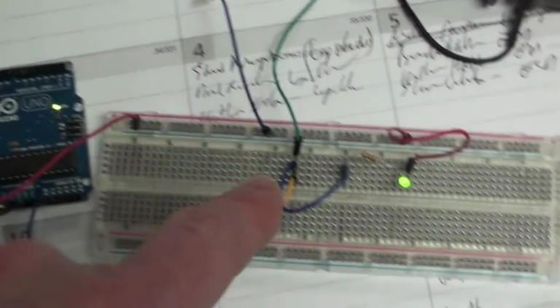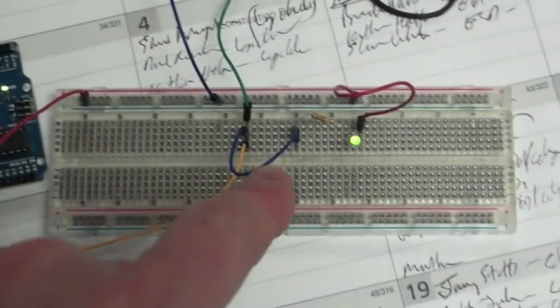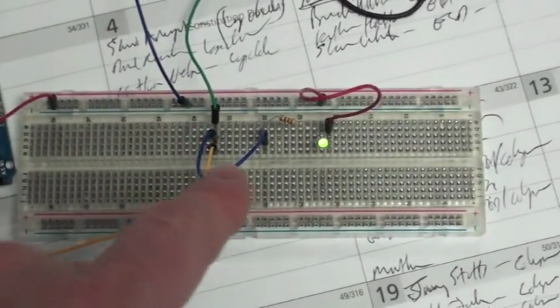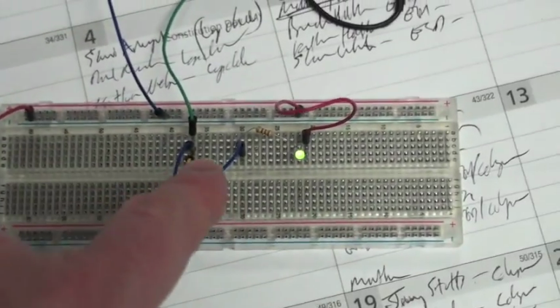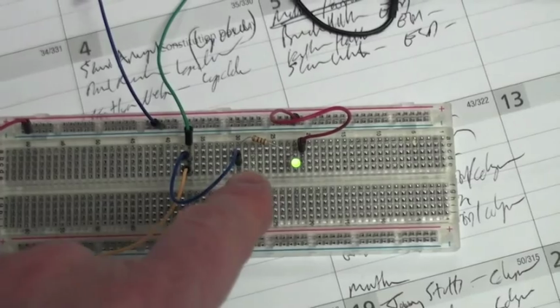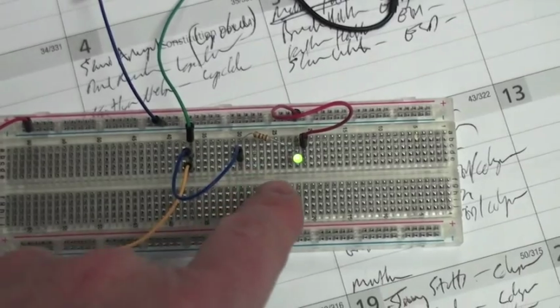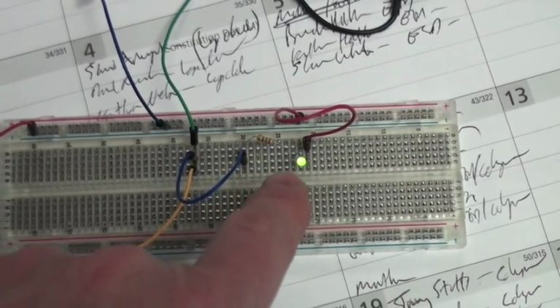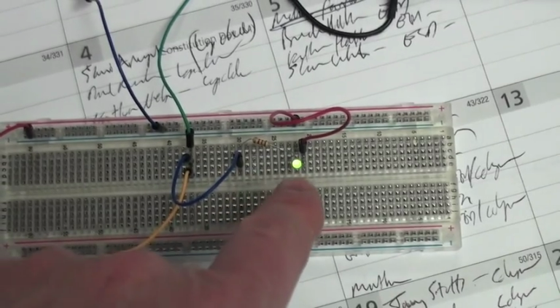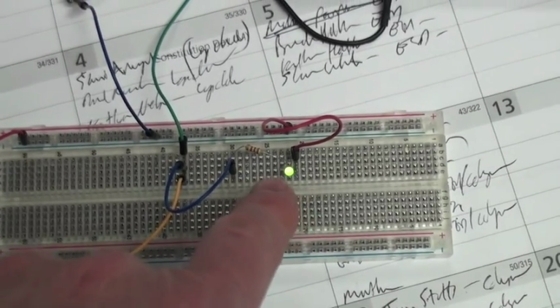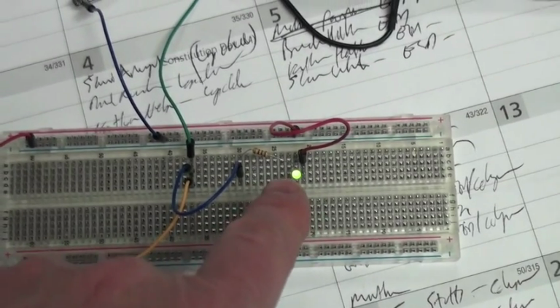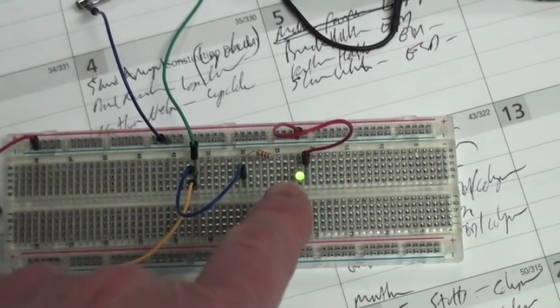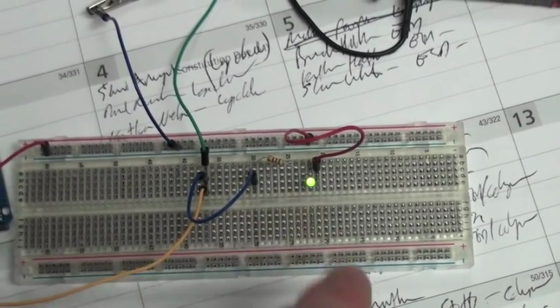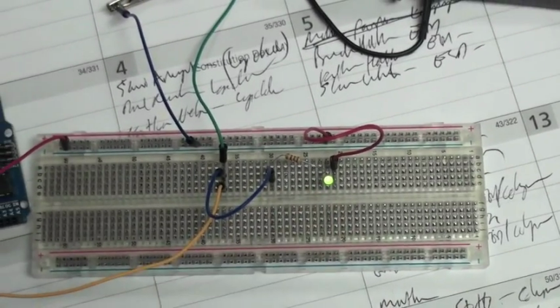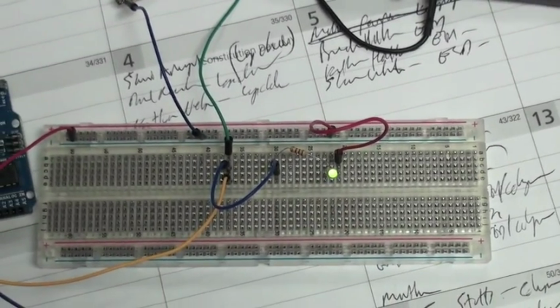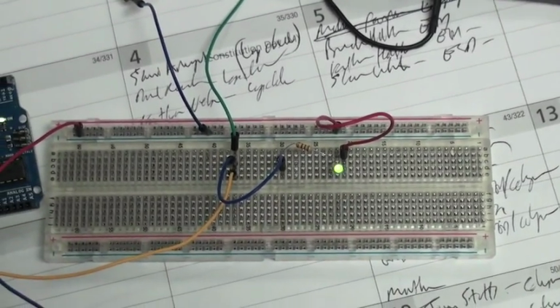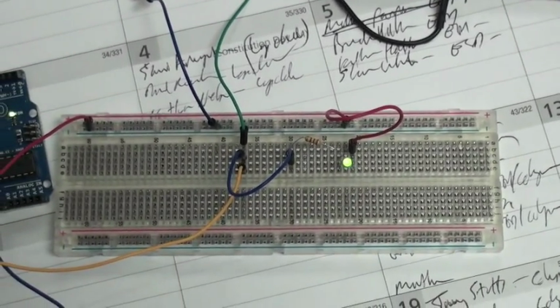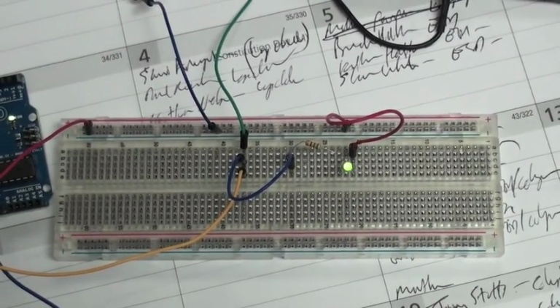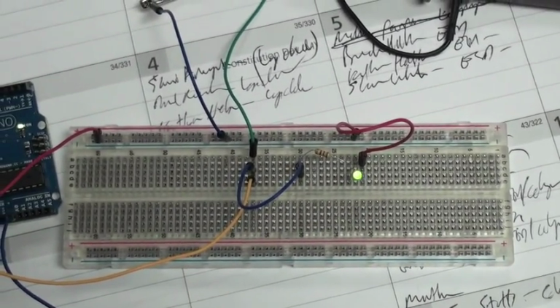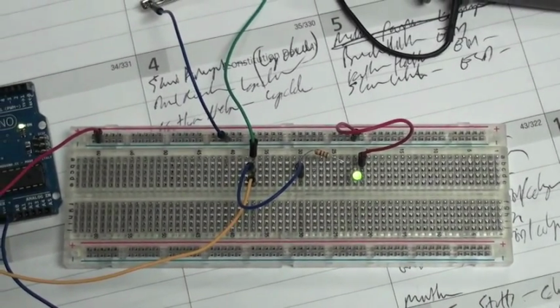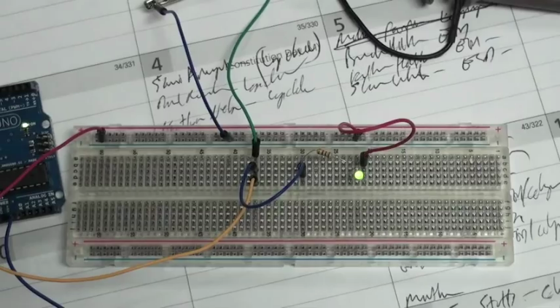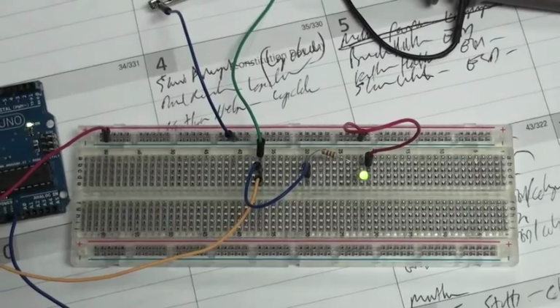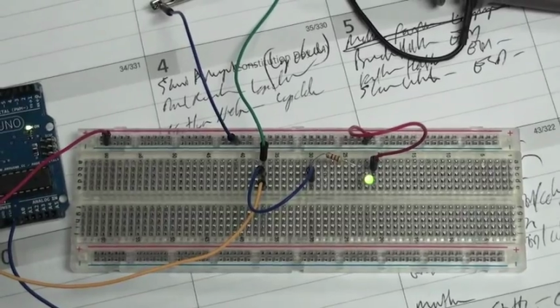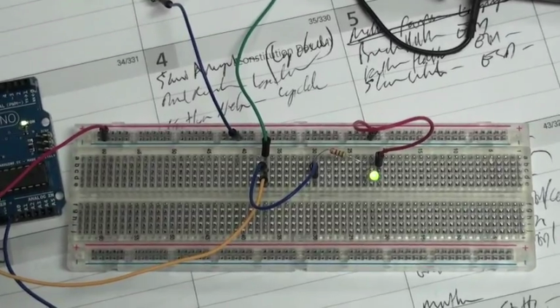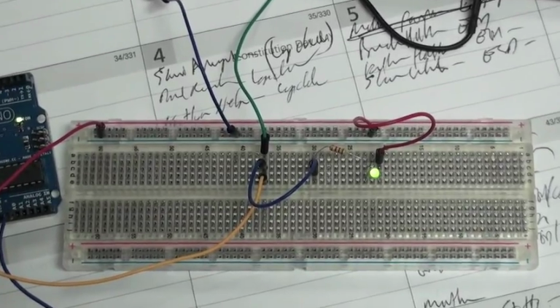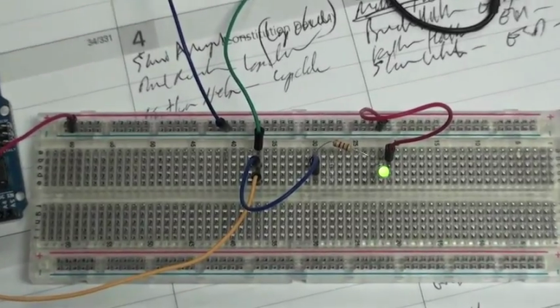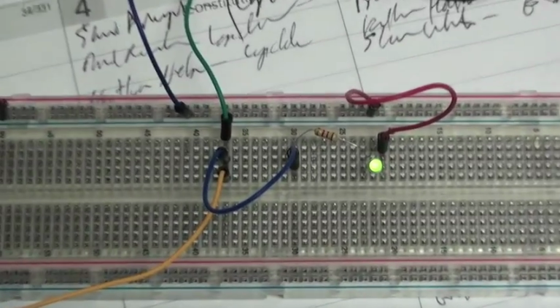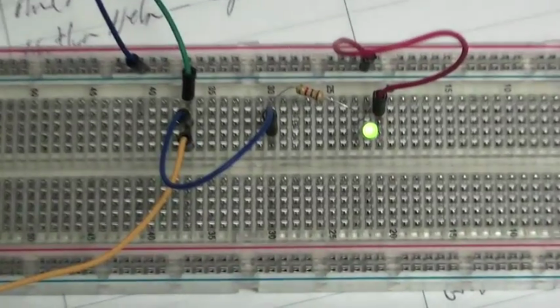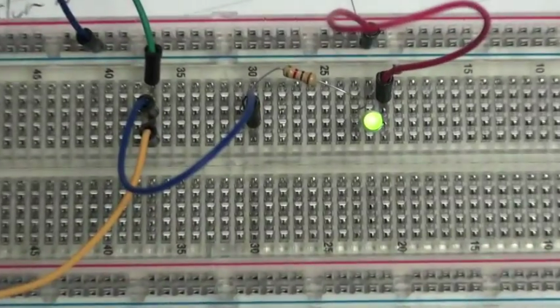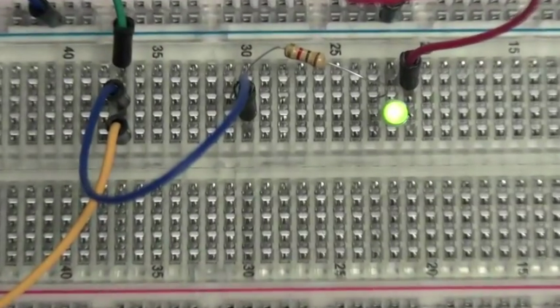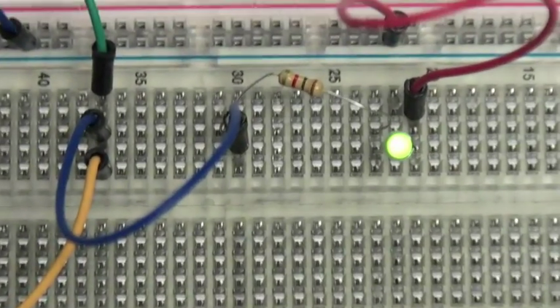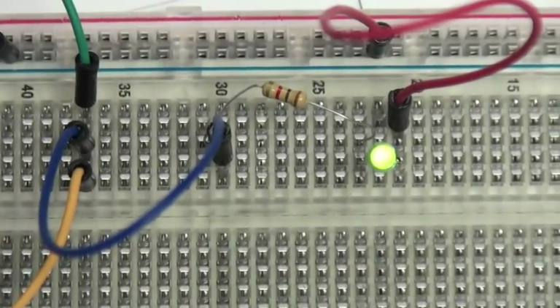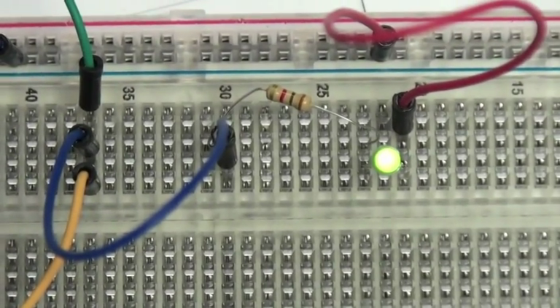I have a little LED that I've jumped off of this, and you can watch it blink as I turn the pot up and down. I'm blinking so fast right now you can't really see it.